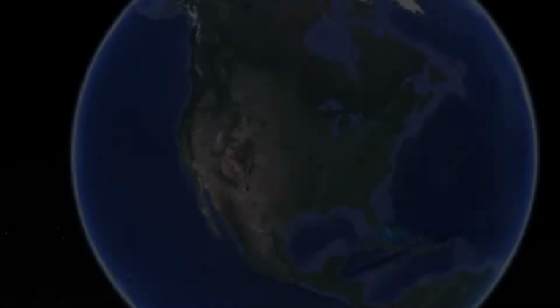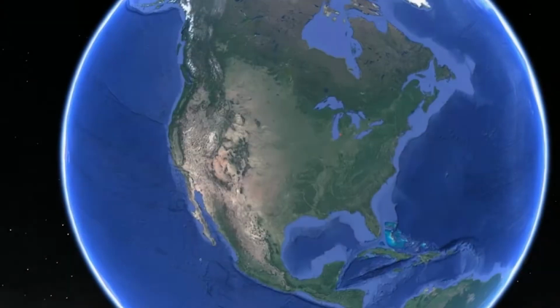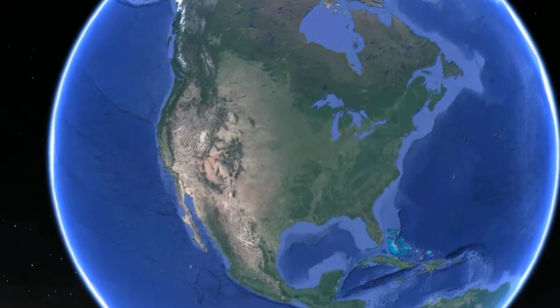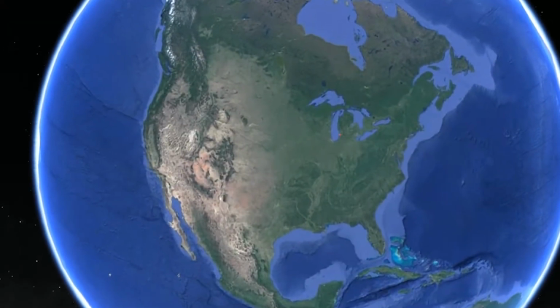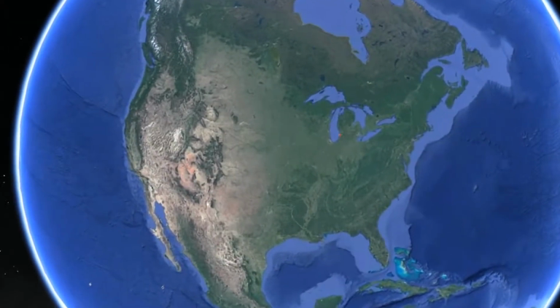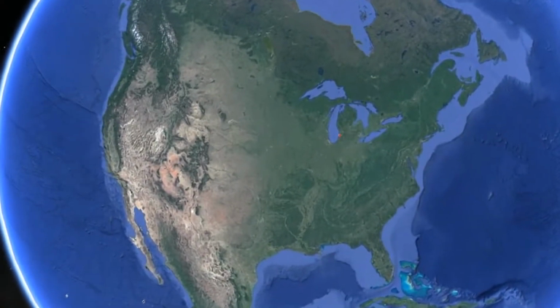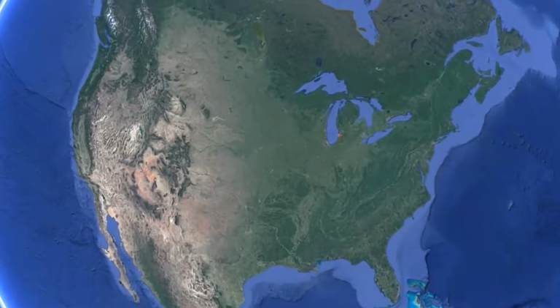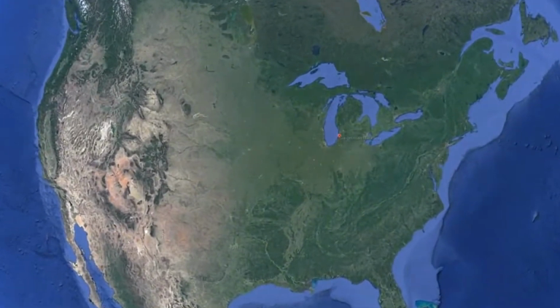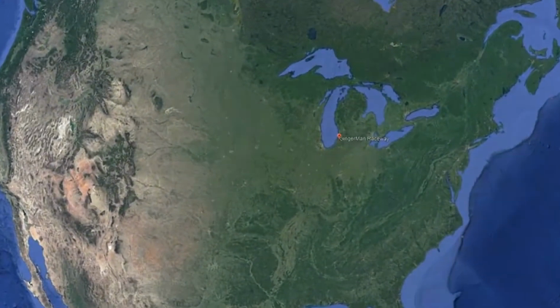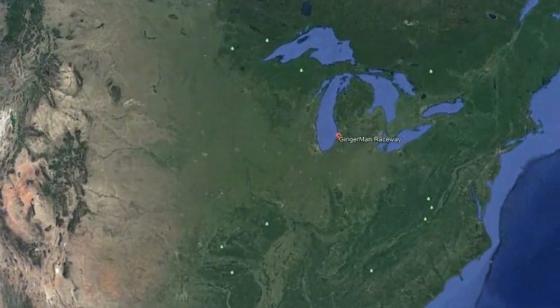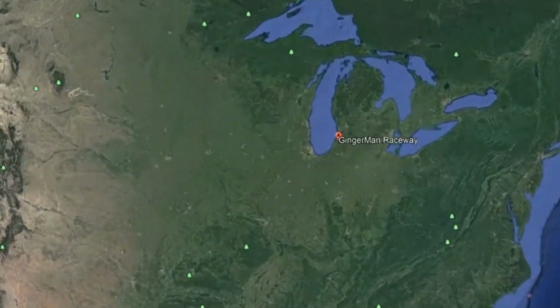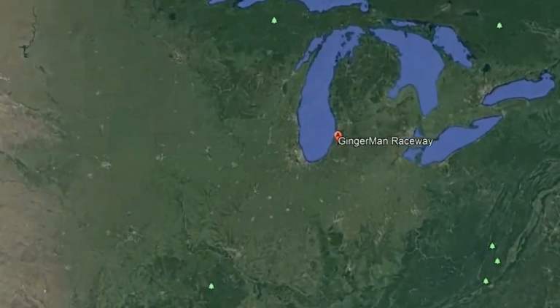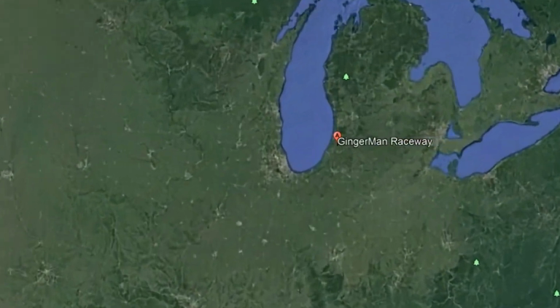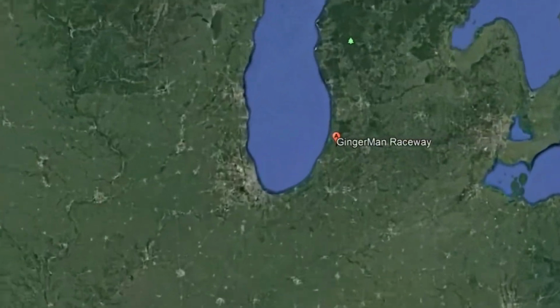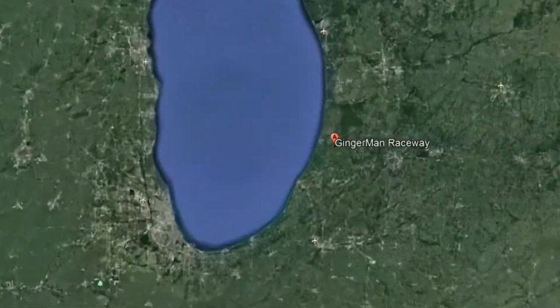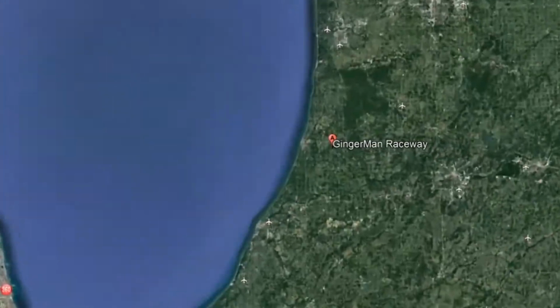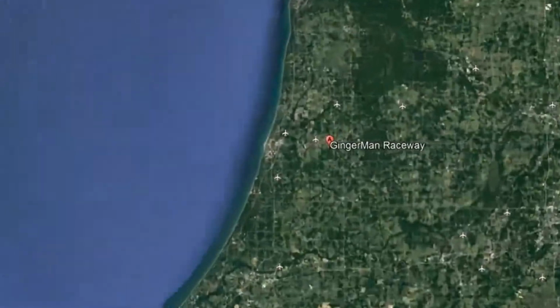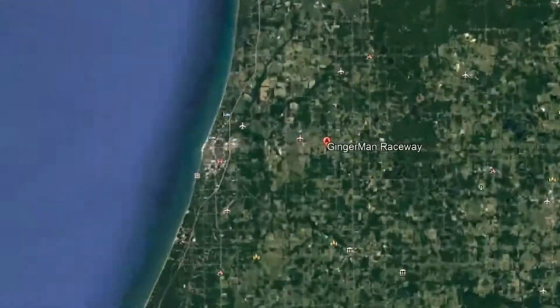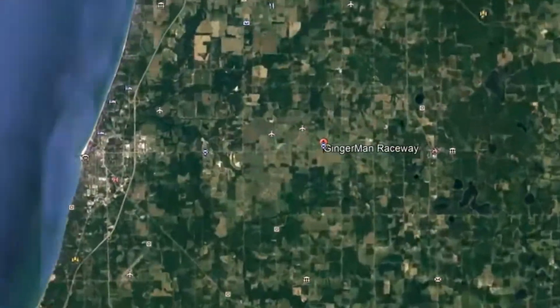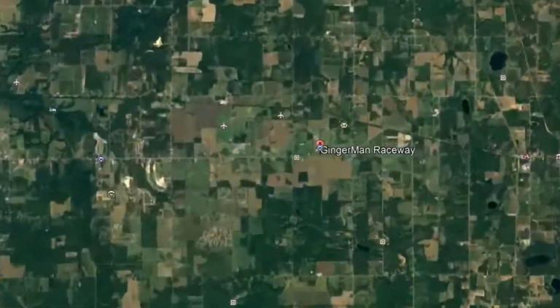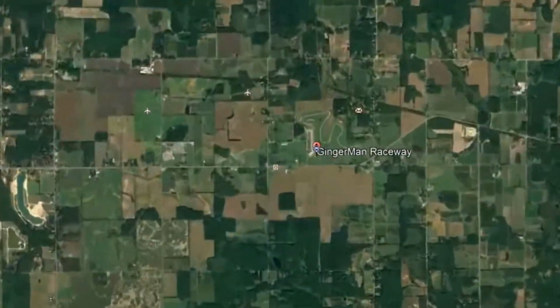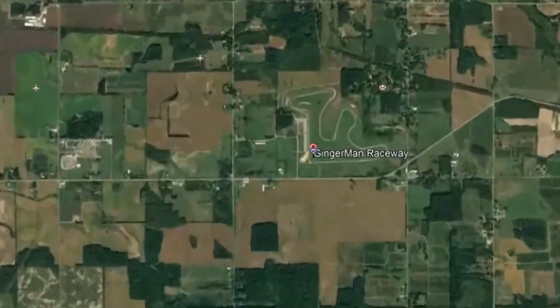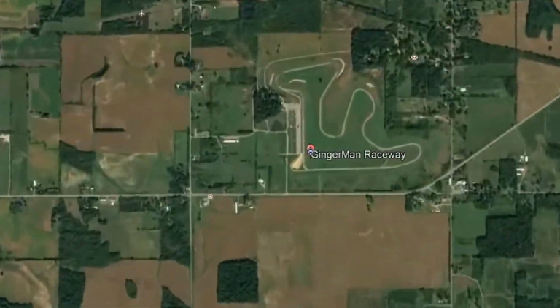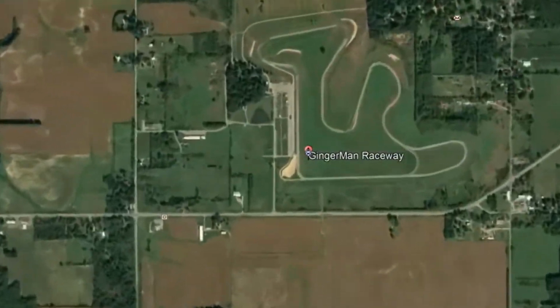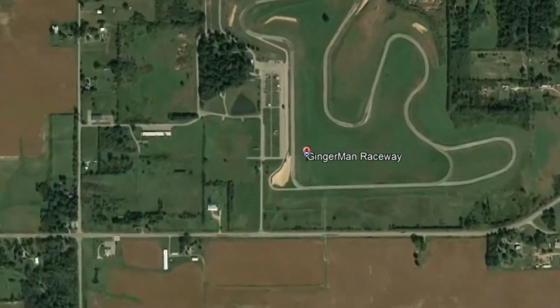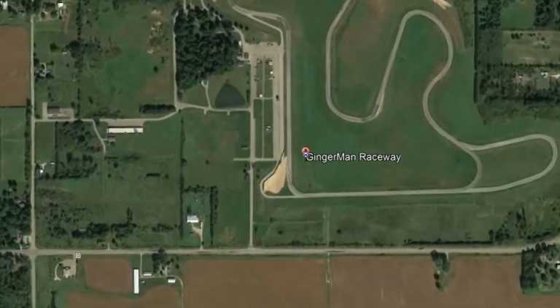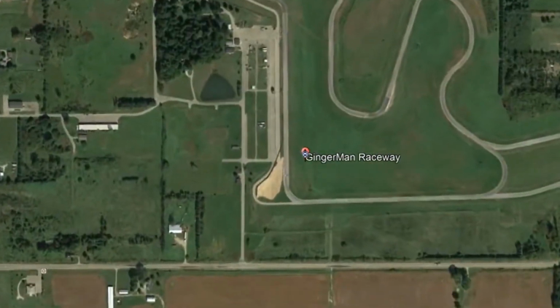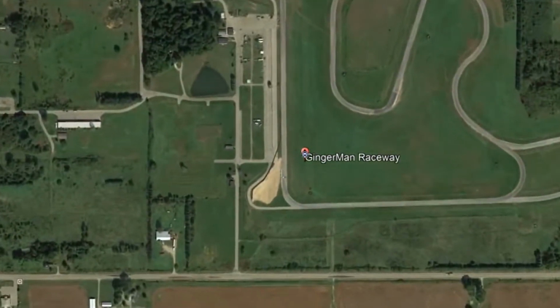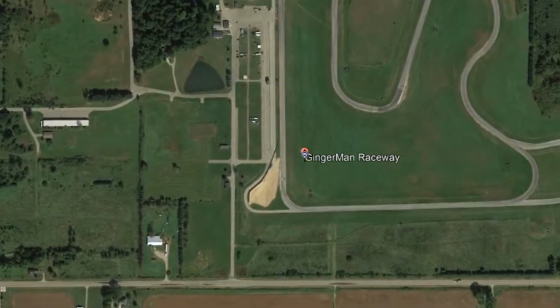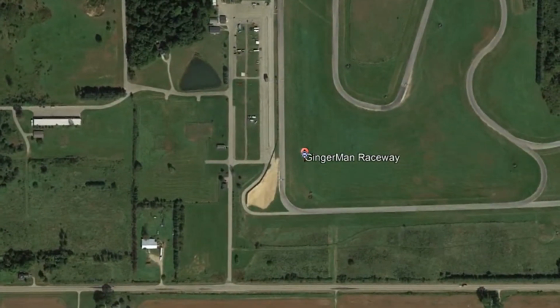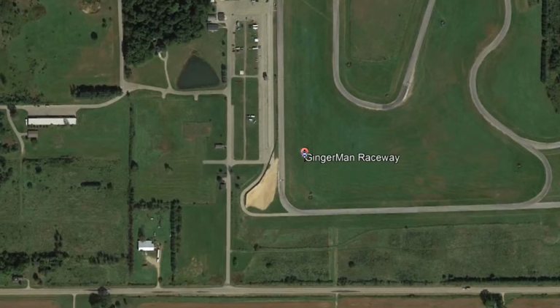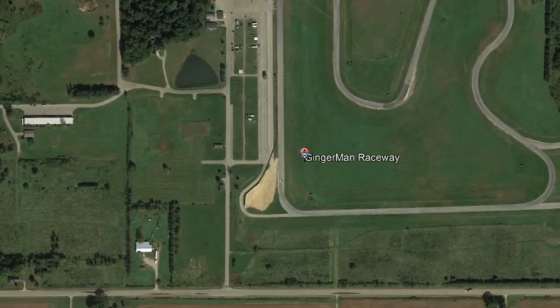Looking at Gingerman Raceway, courtesy of Google Earth this weekend, with yours truly piloting a 94 Mazda Miata MX-5 in 2015 before the complete repave was done.